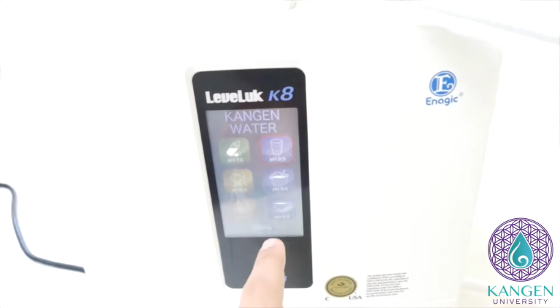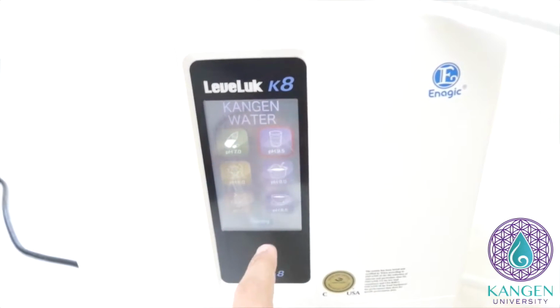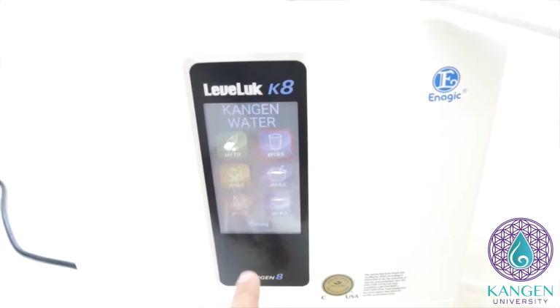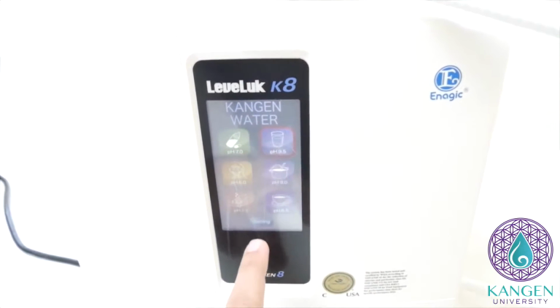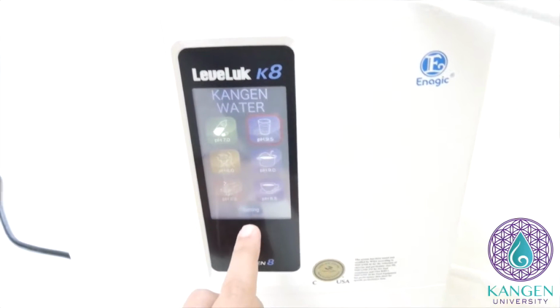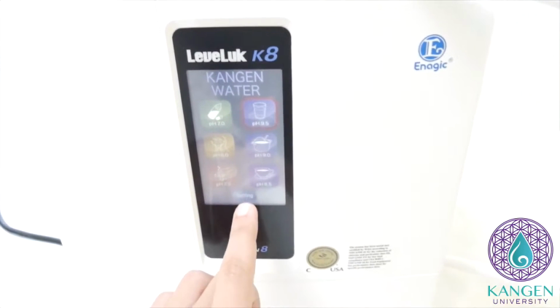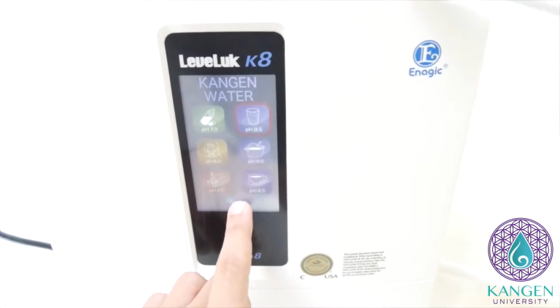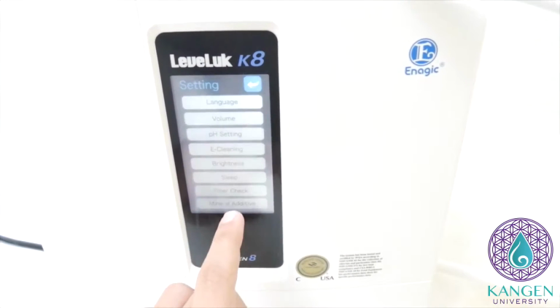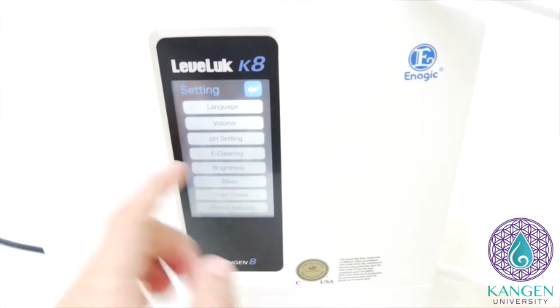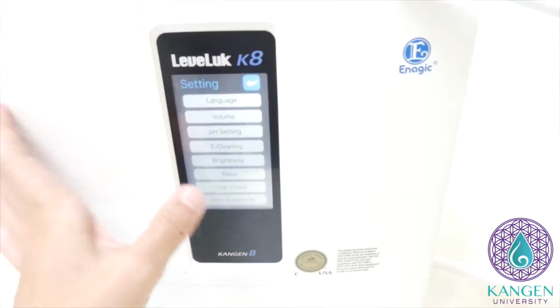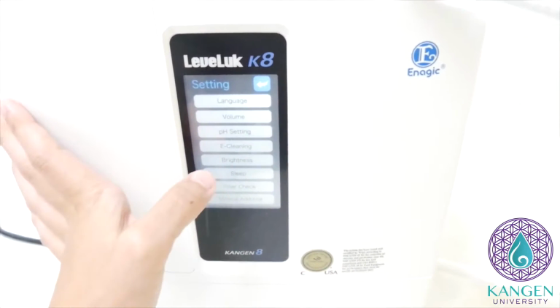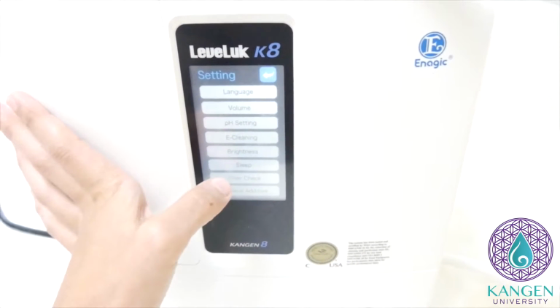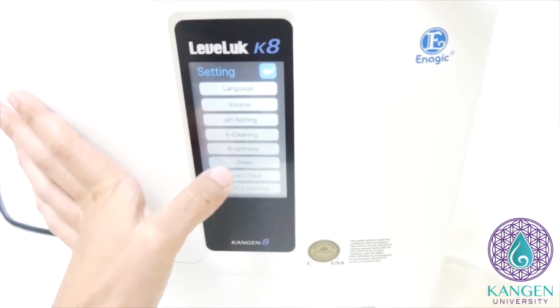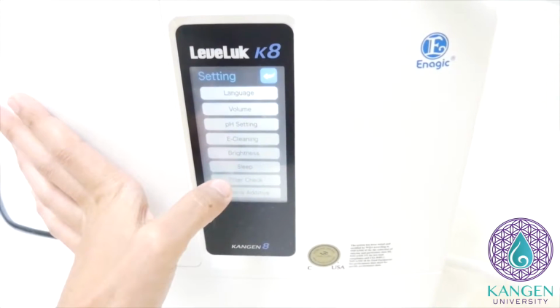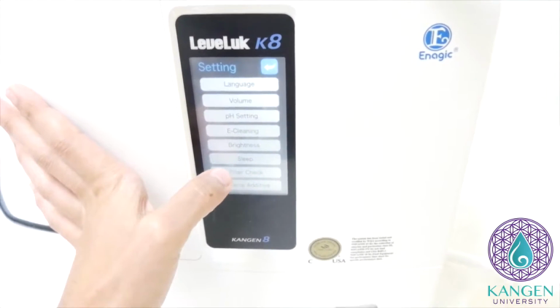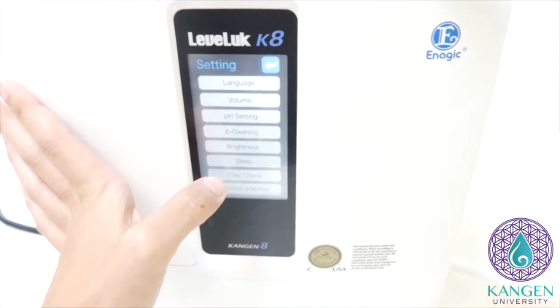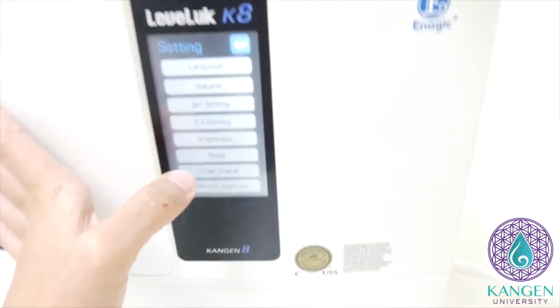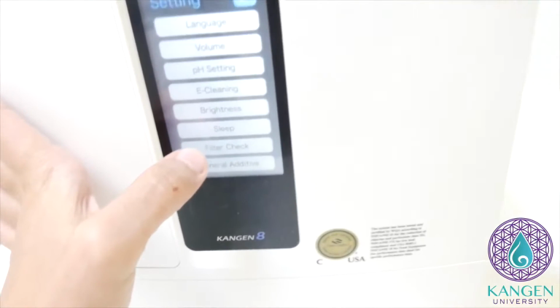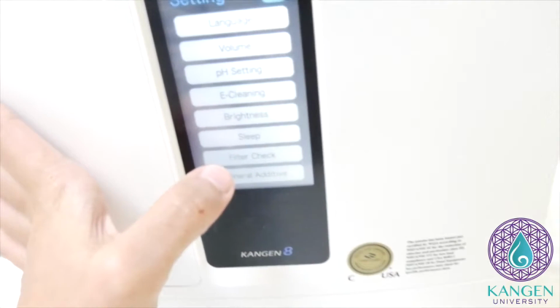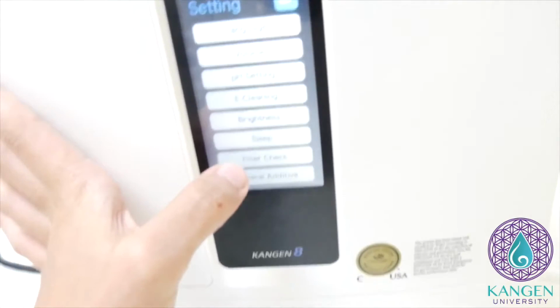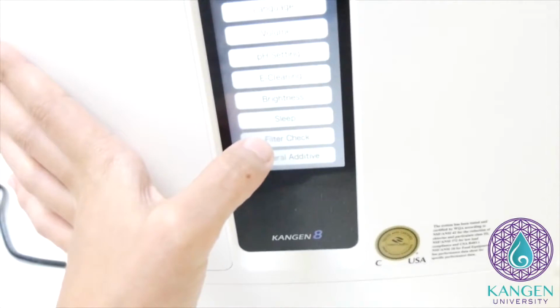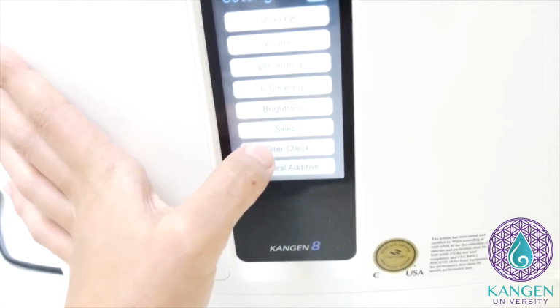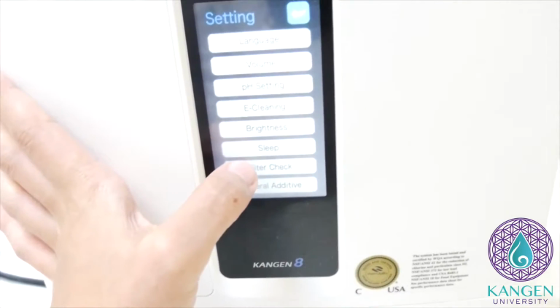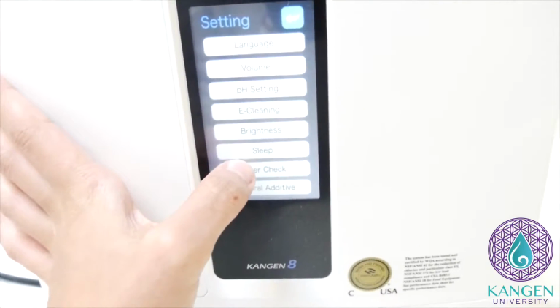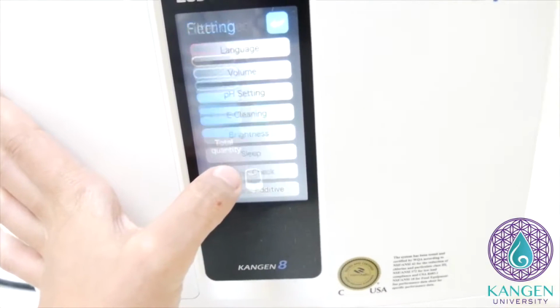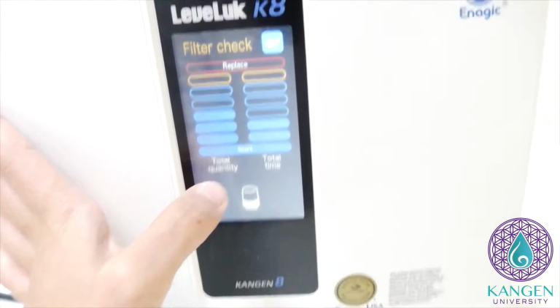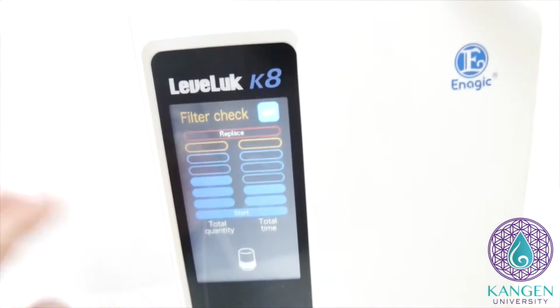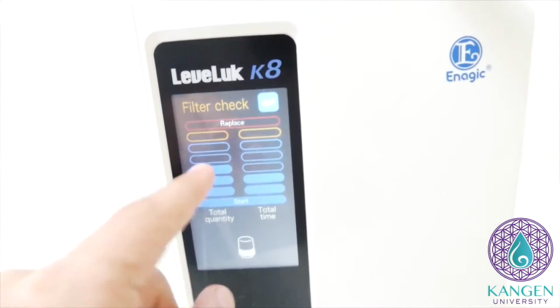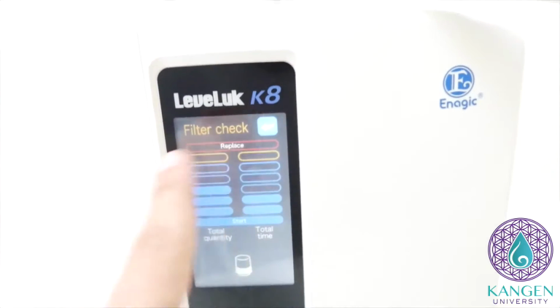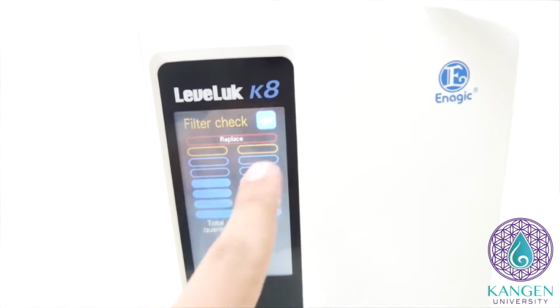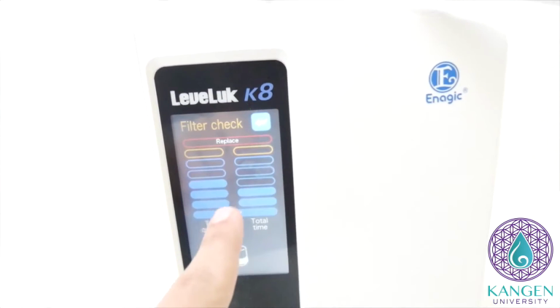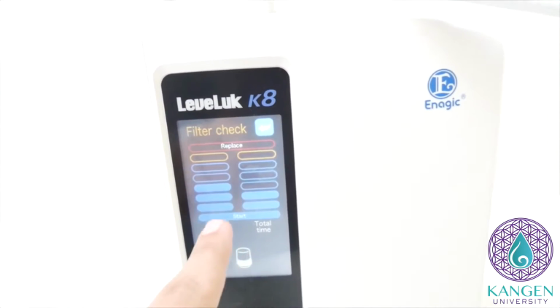All right, ladies and gentlemen, now I'm going to show you how to check if your filter needs to be replaced or just to keep an eye on it. So when you click settings, click filter check, it's going to show you these bars.